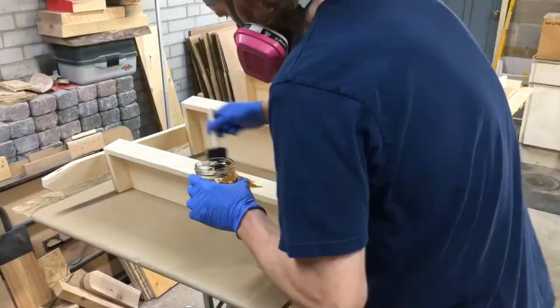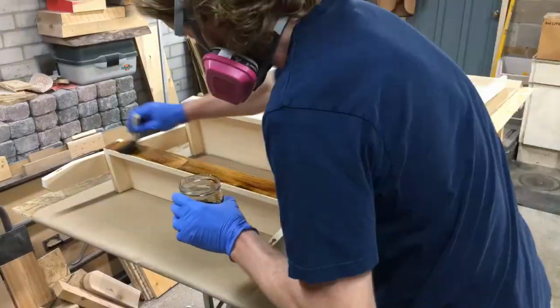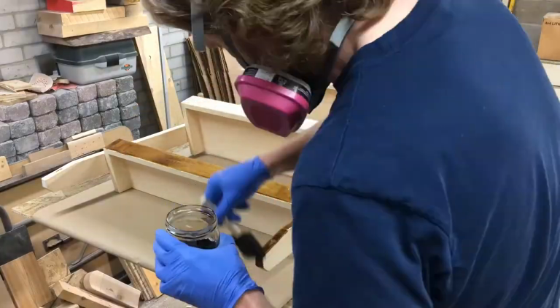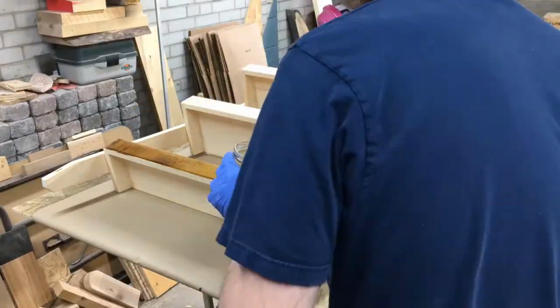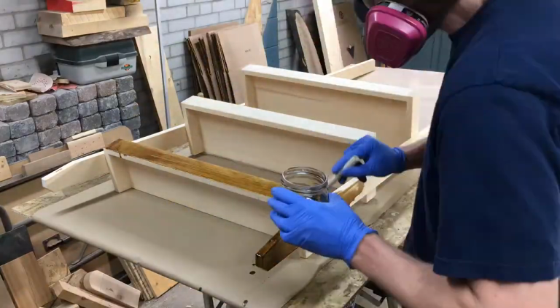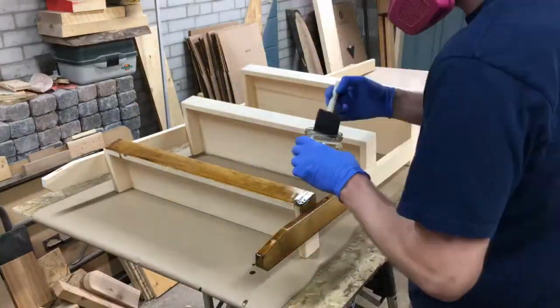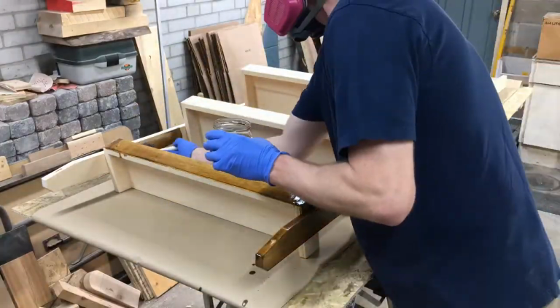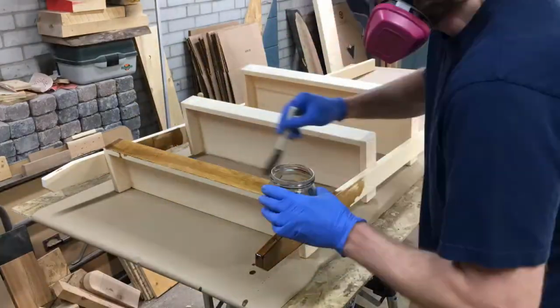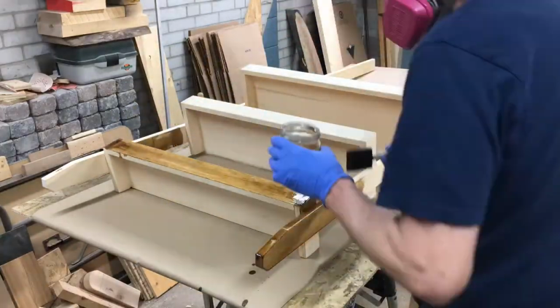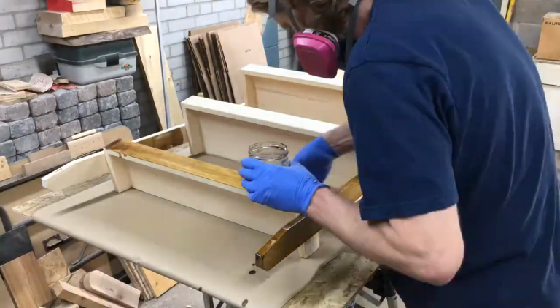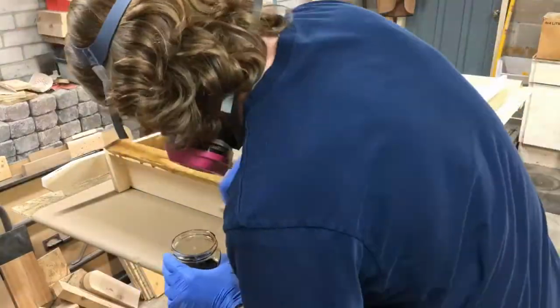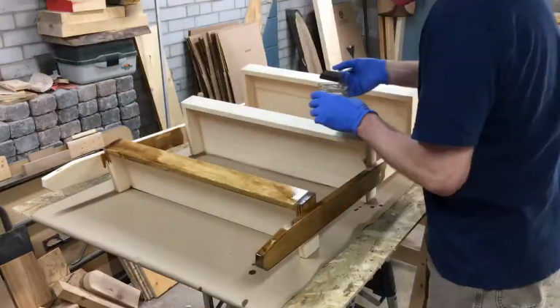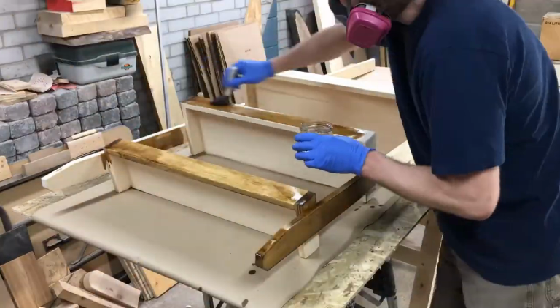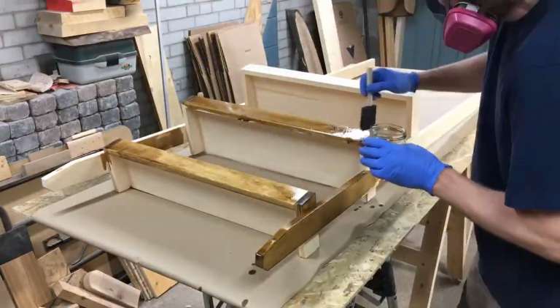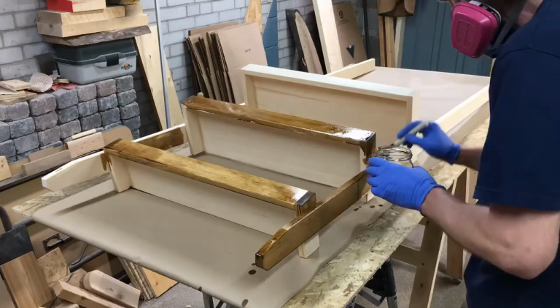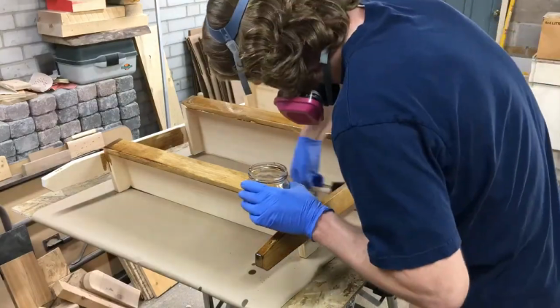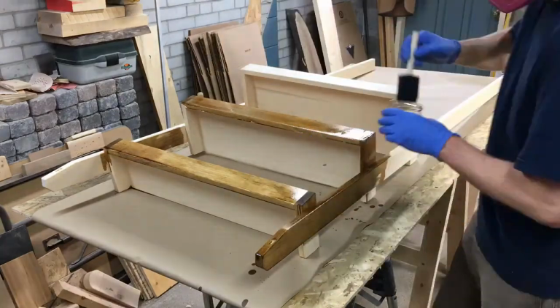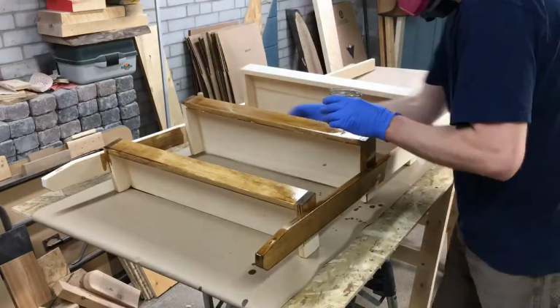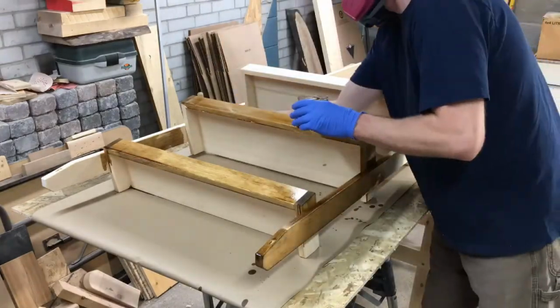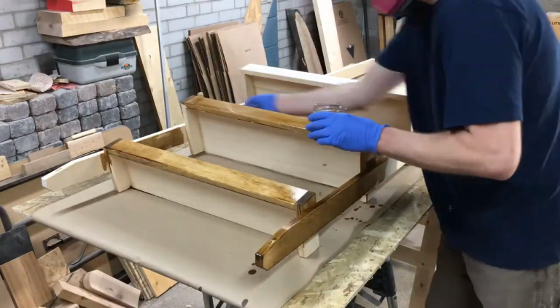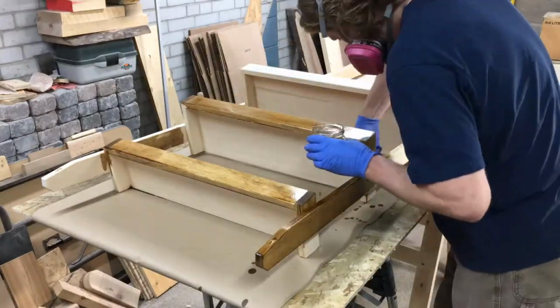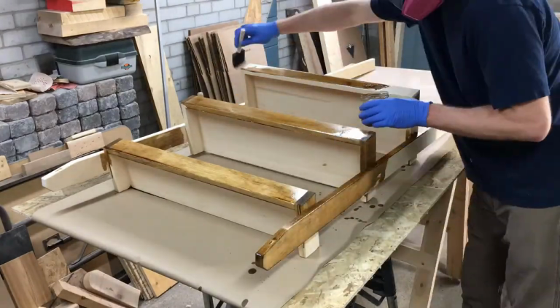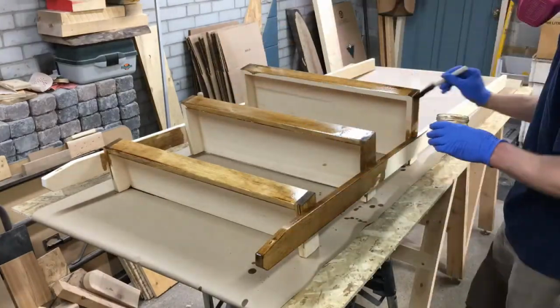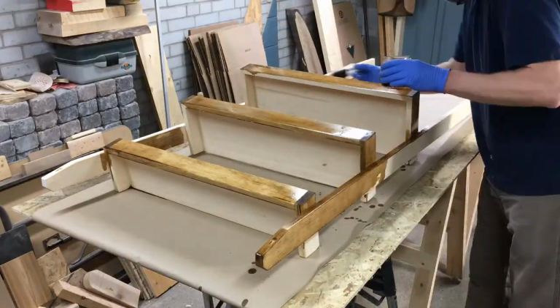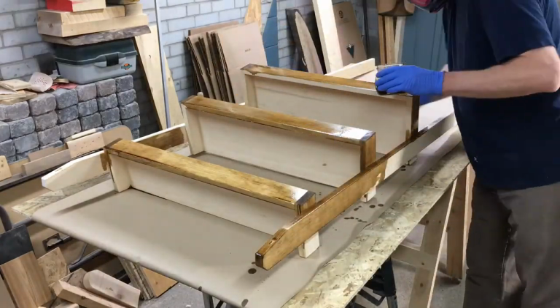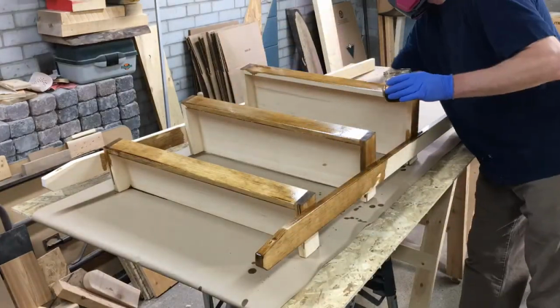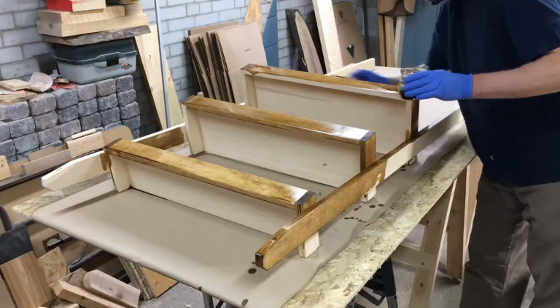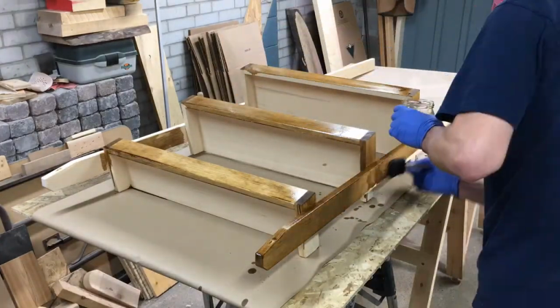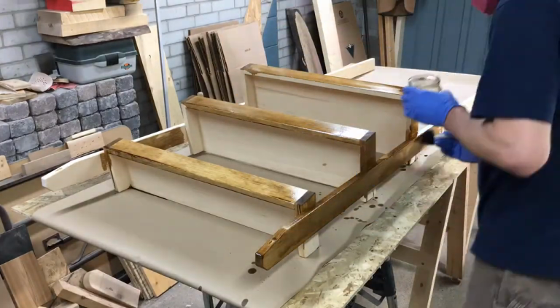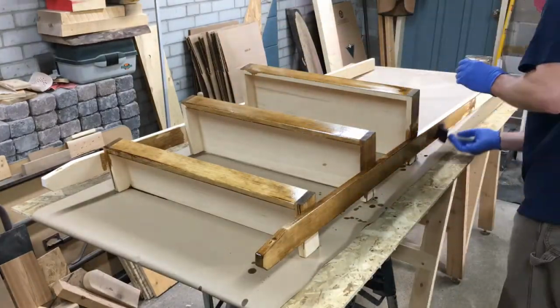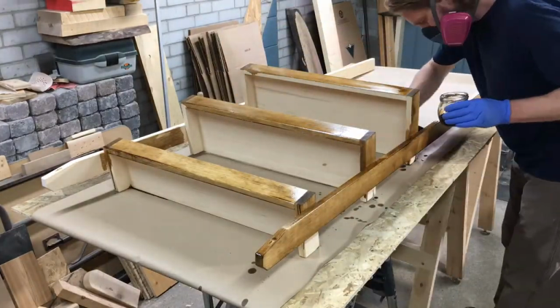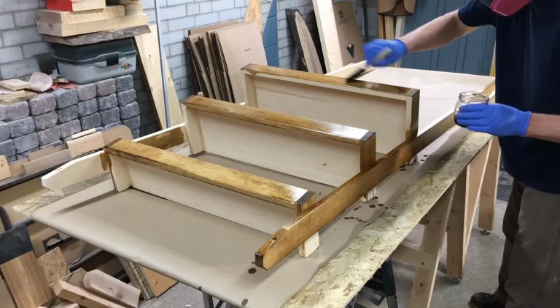Time for finish. I put two coats of Watco Danish Oil in dark walnut. You just flood the surface with a foam brush and then wipe off the excess.